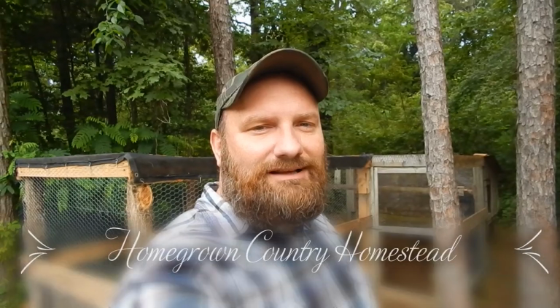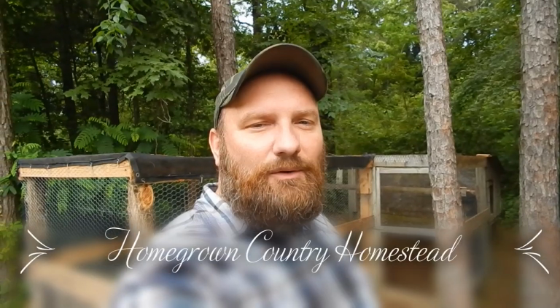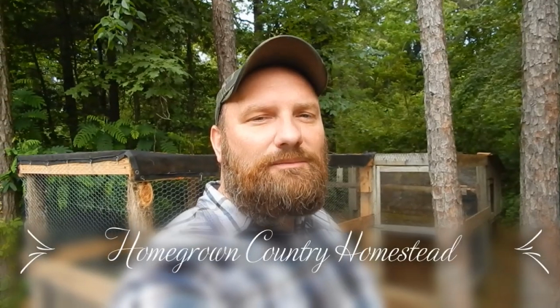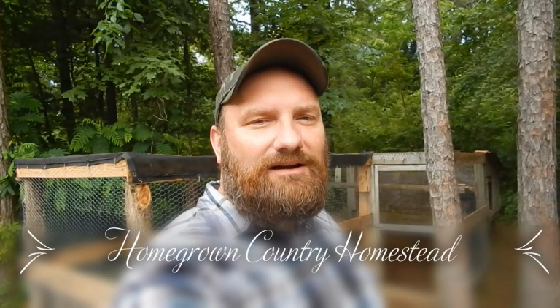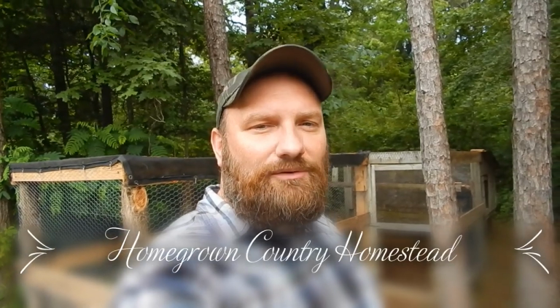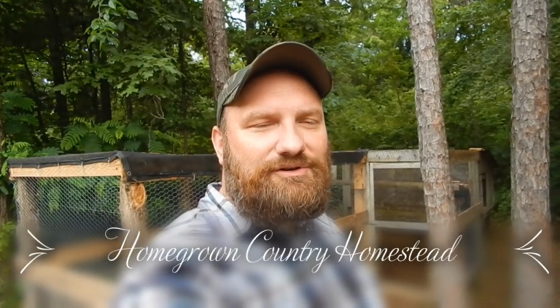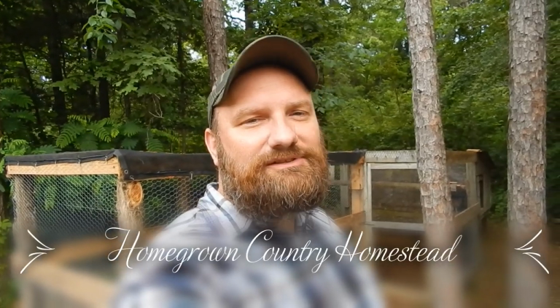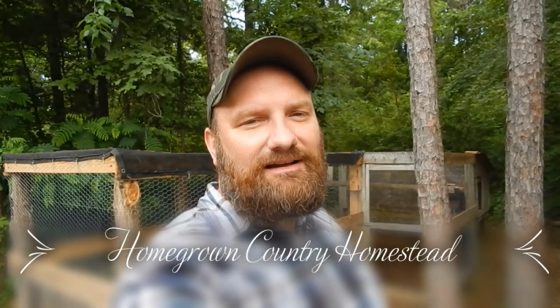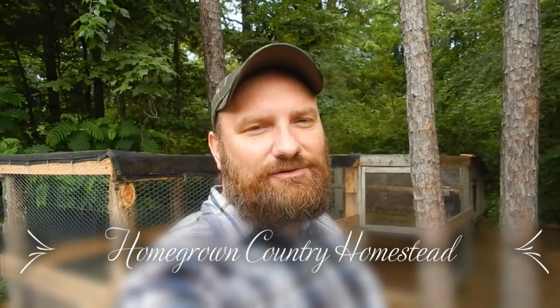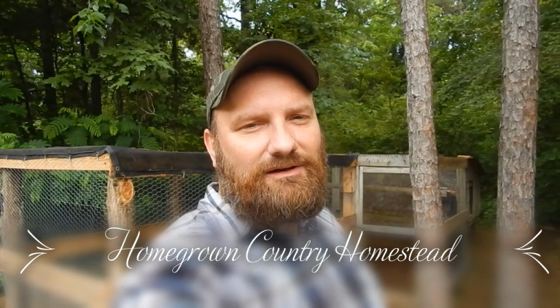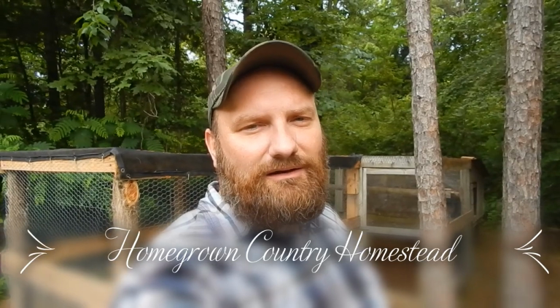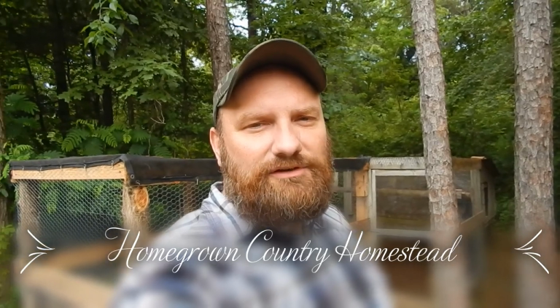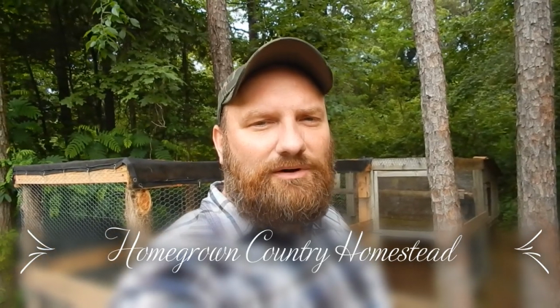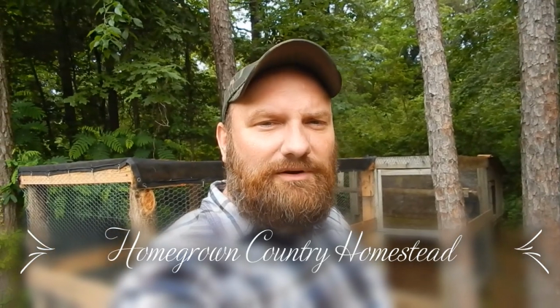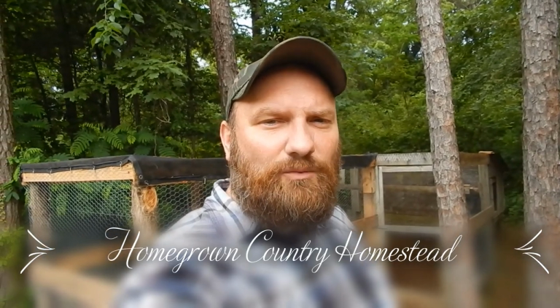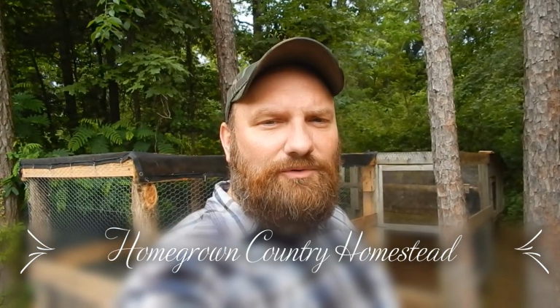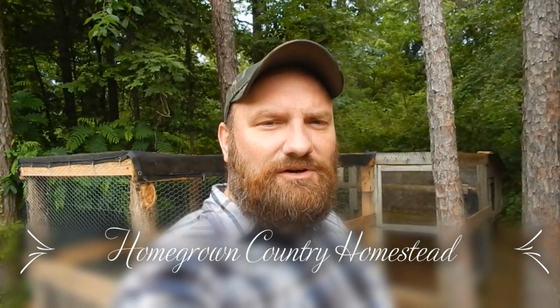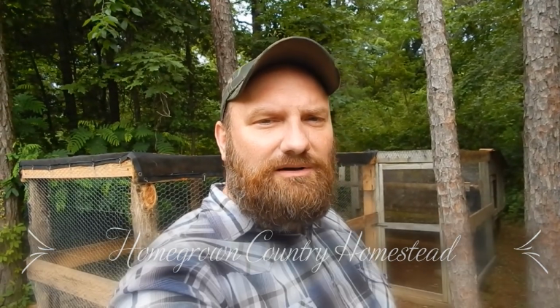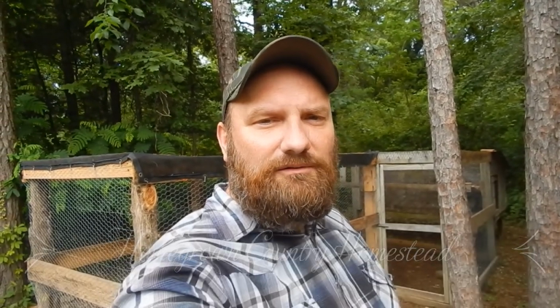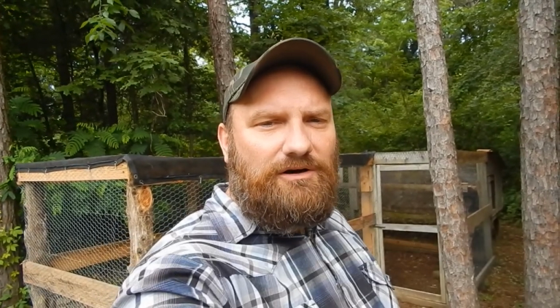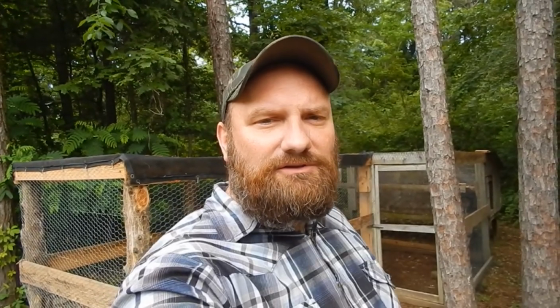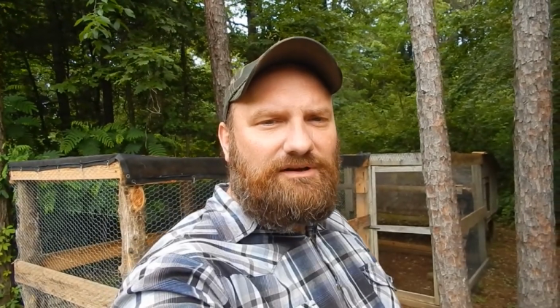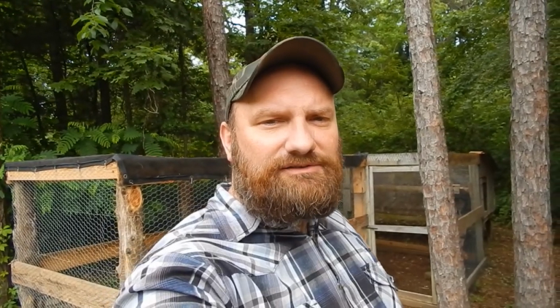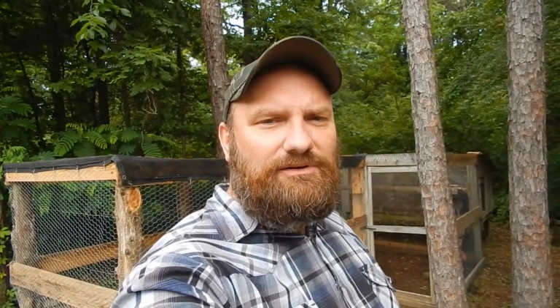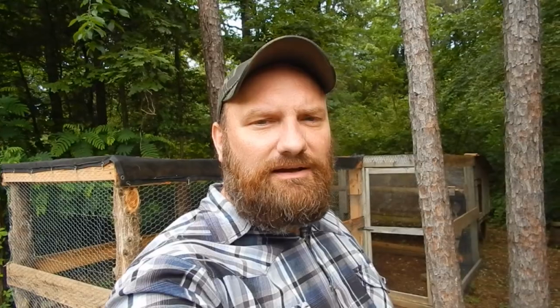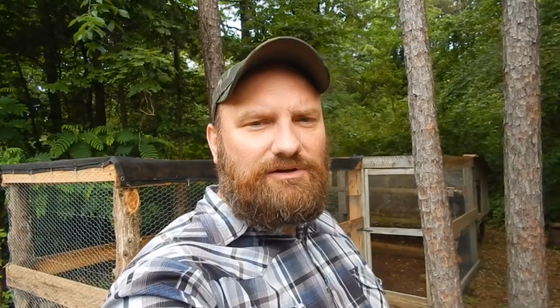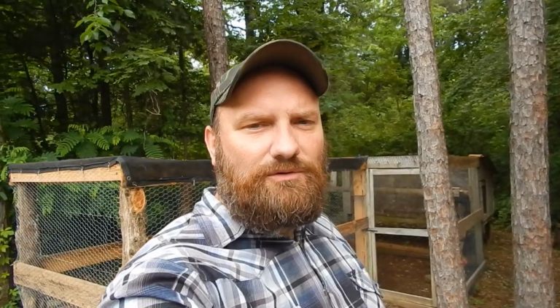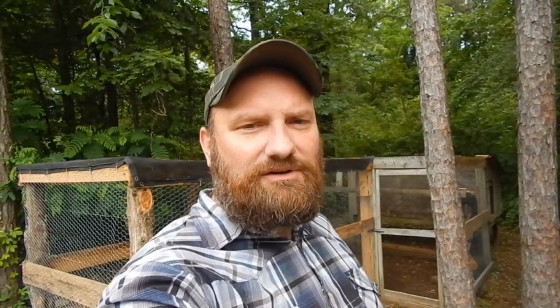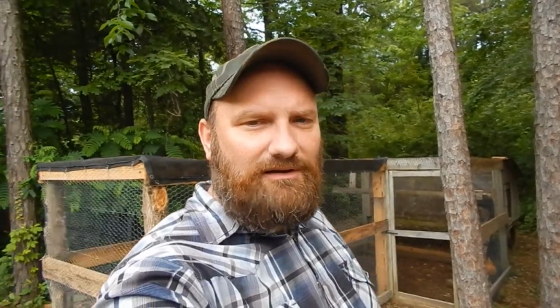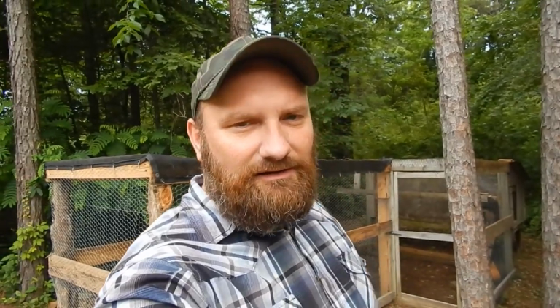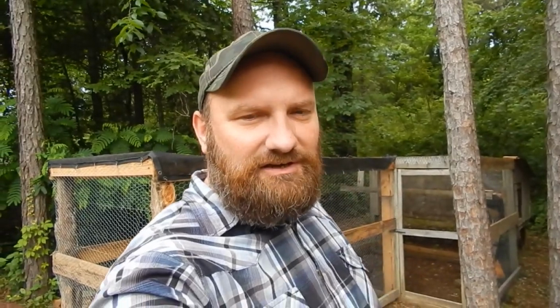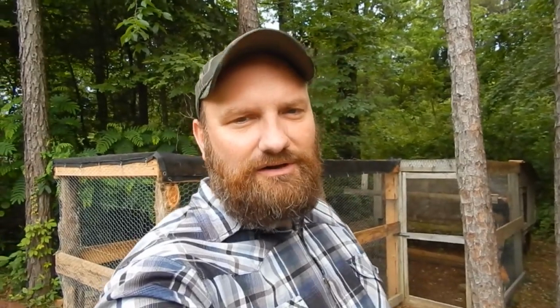Hey, welcome back to Homegrown Country Homestead! This morning I'm going to be walking around showing you an update on the garden and also showing you the chickens.